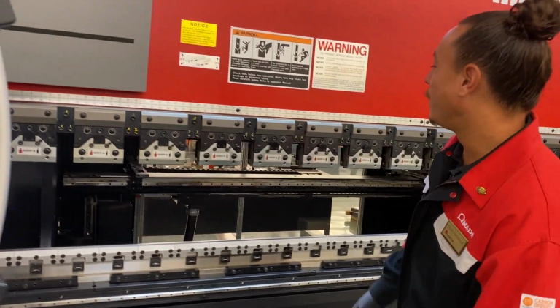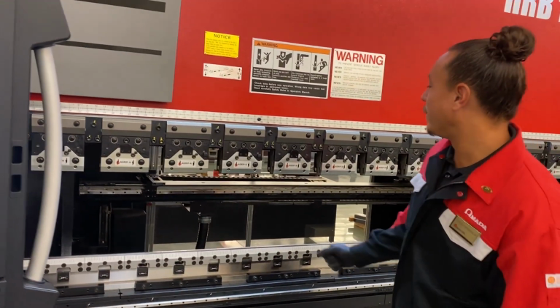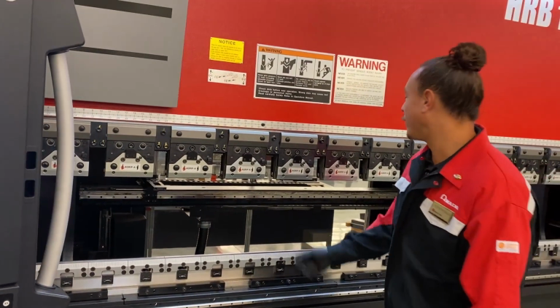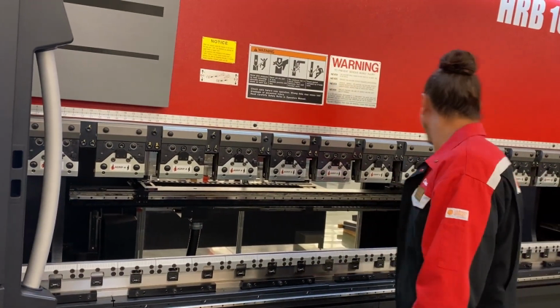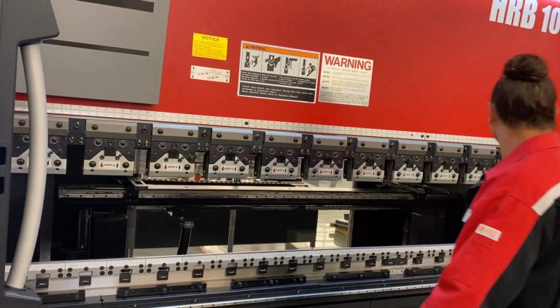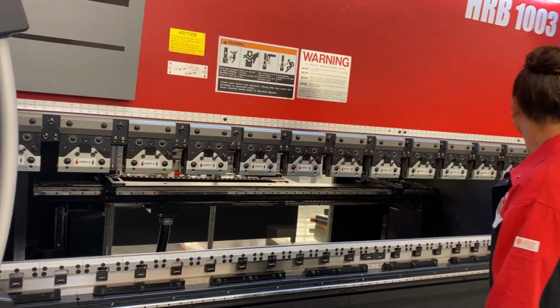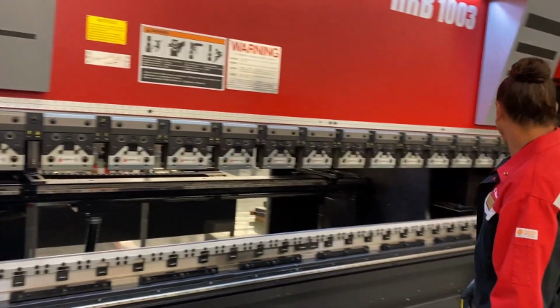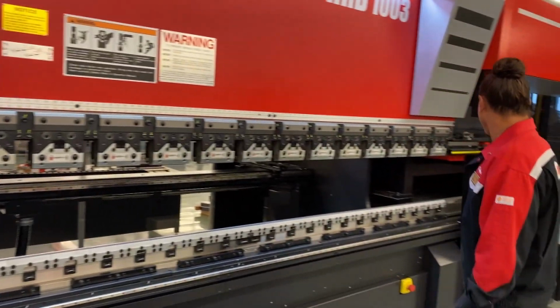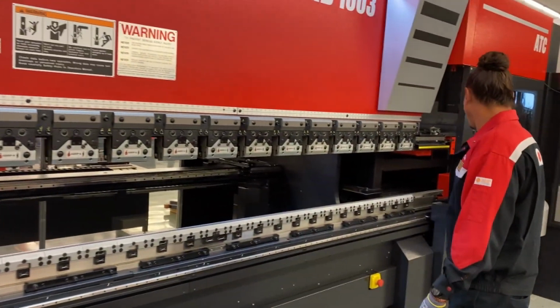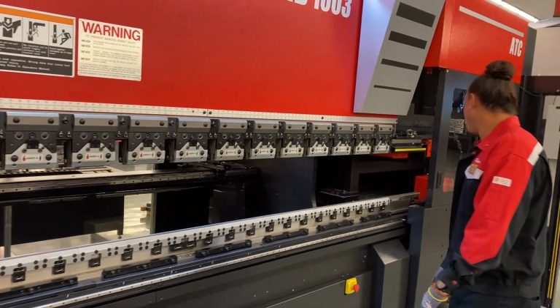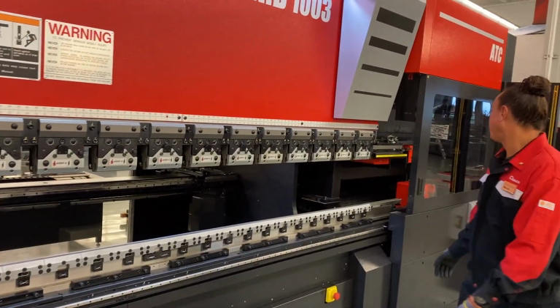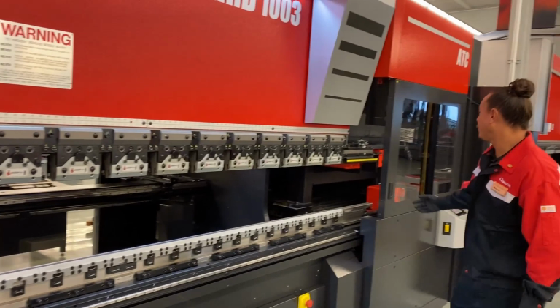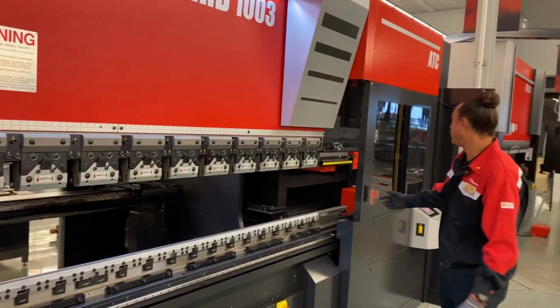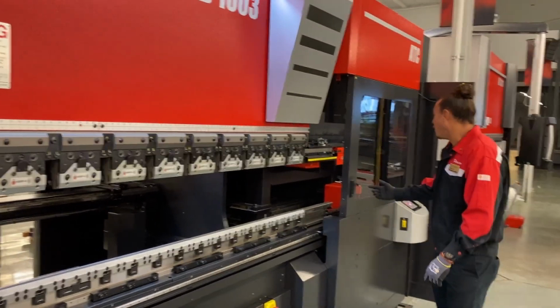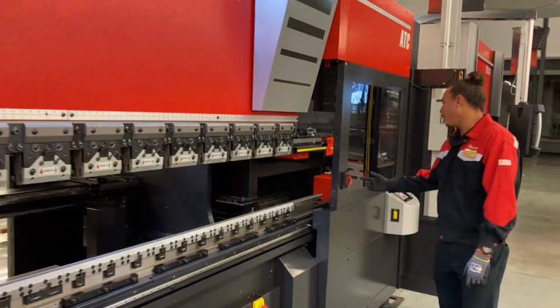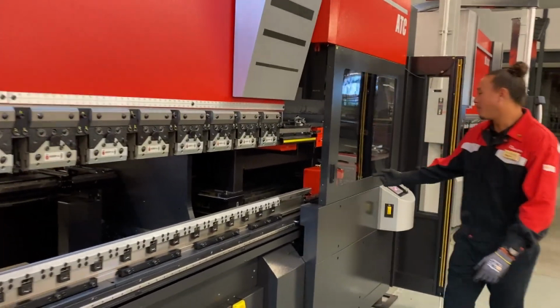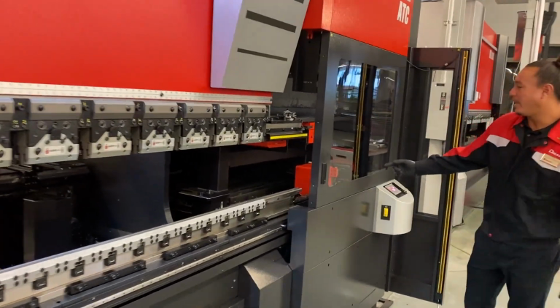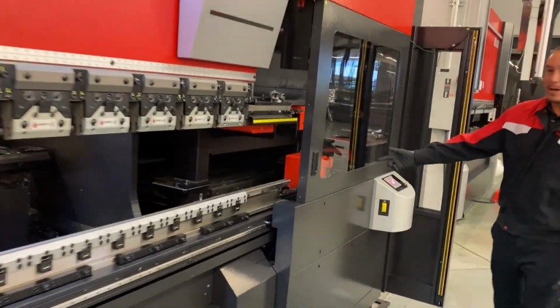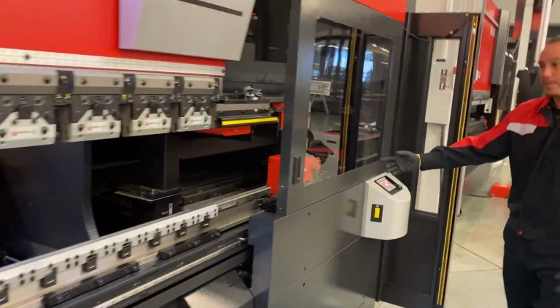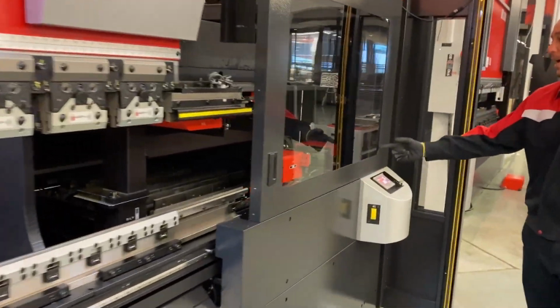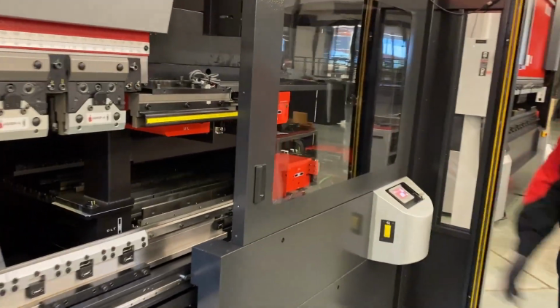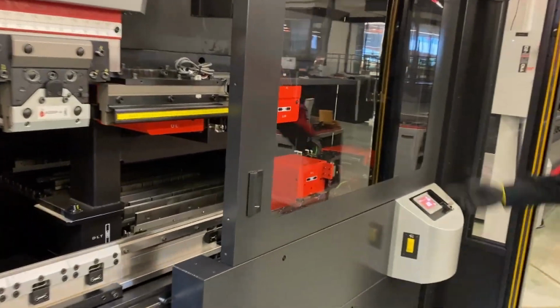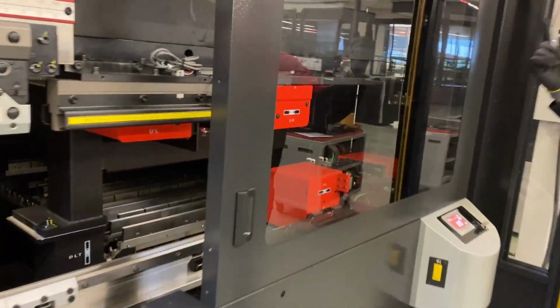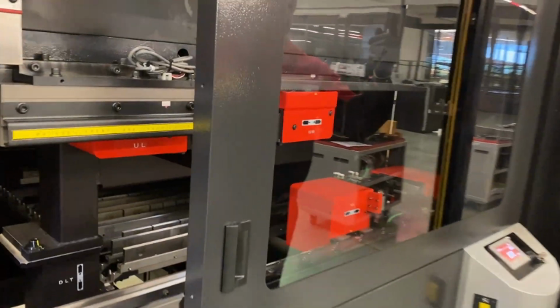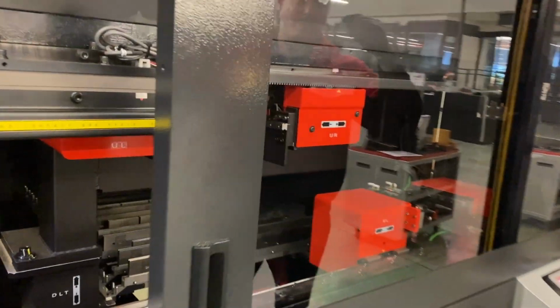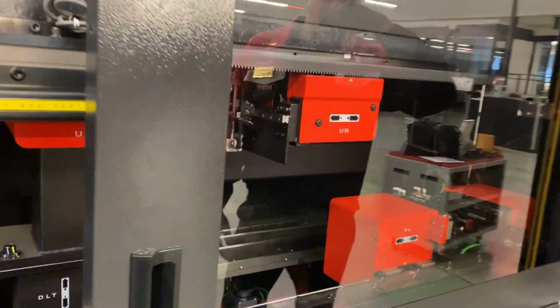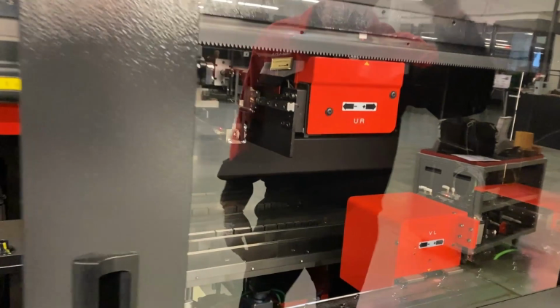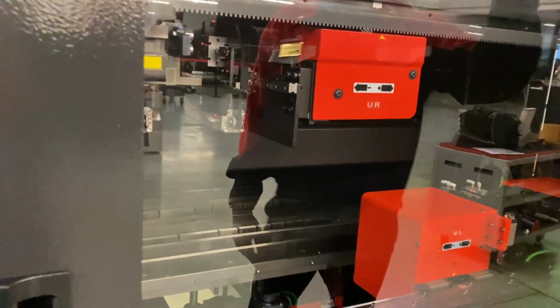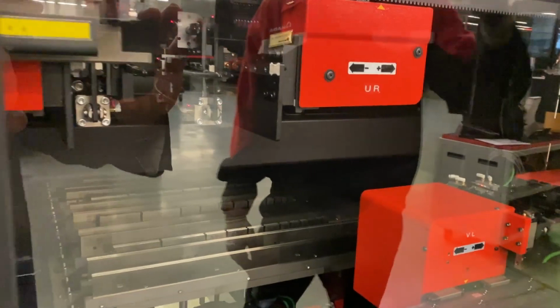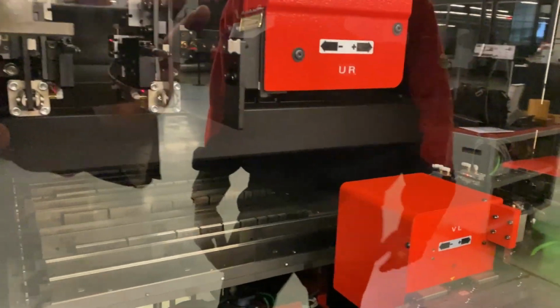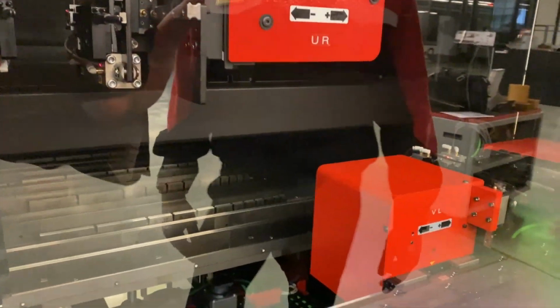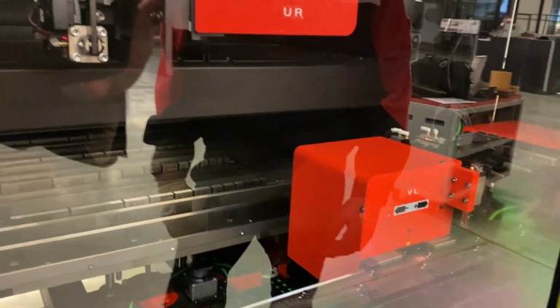It does come with automatic fingers. It does come with 18 racks of dies and 15 racks of punches. It also has a traverse arm to rotate your punches as well.